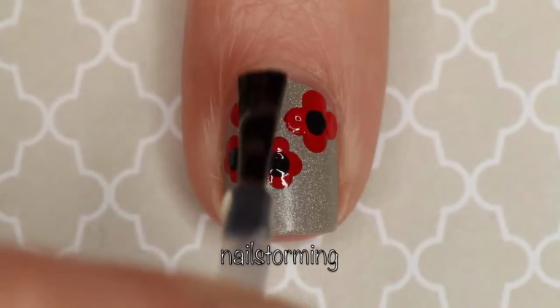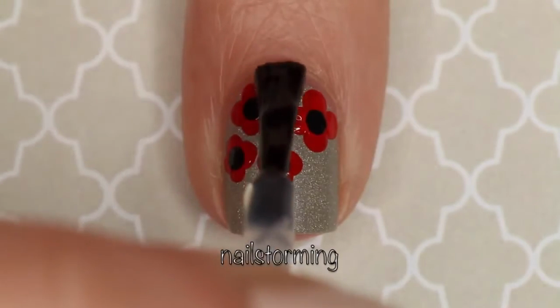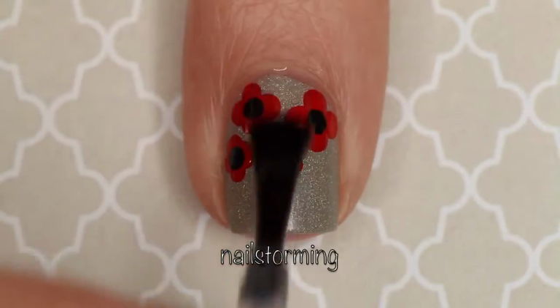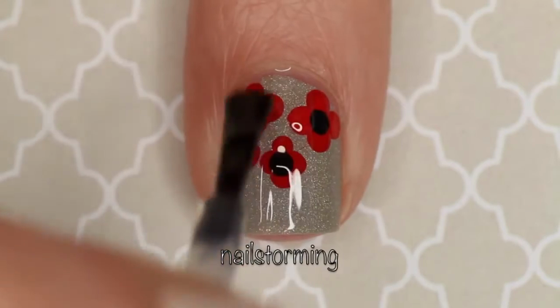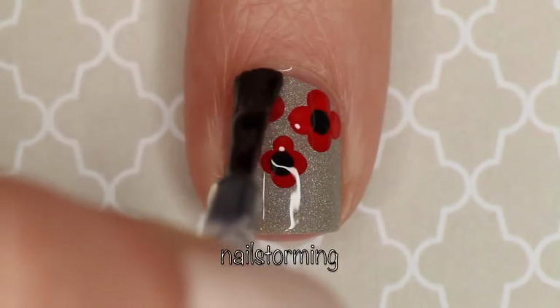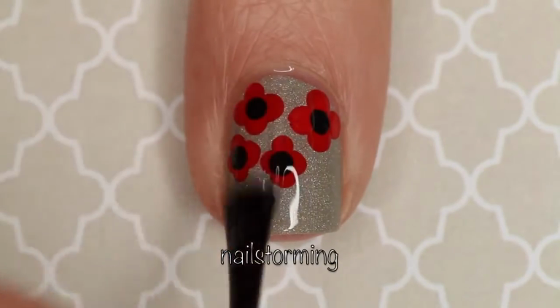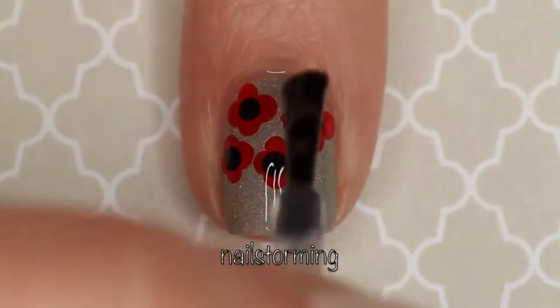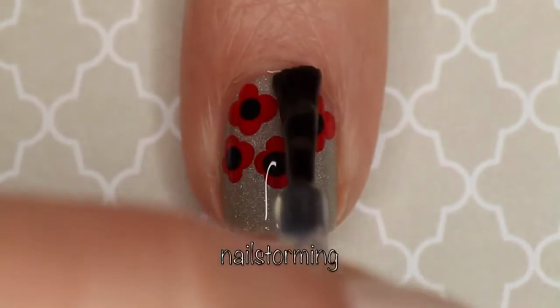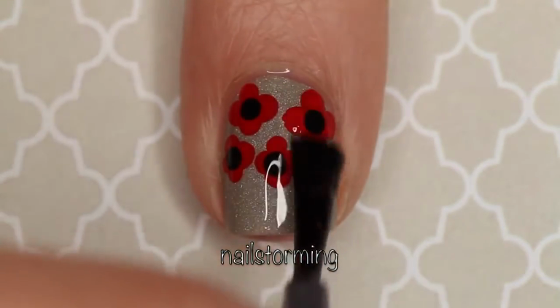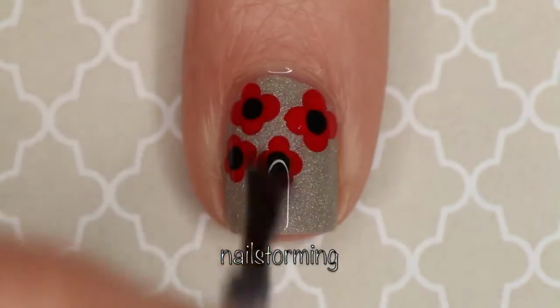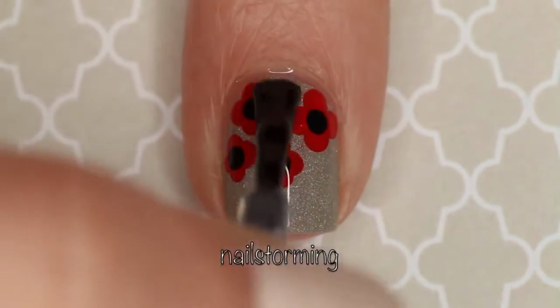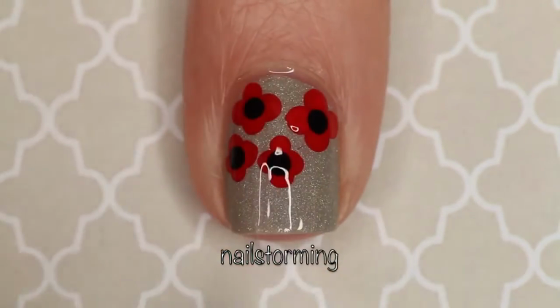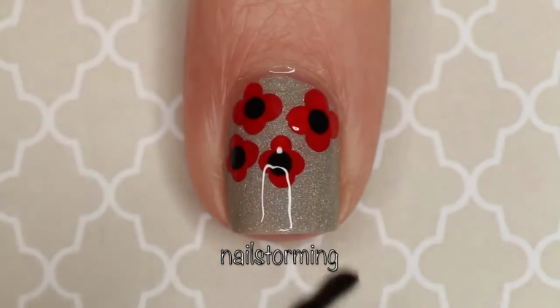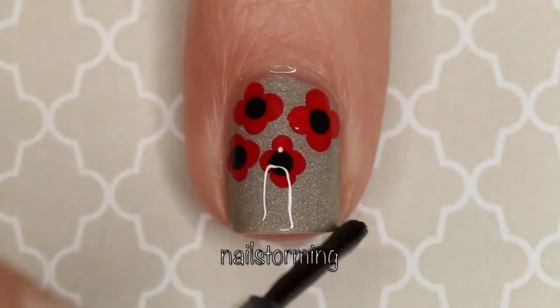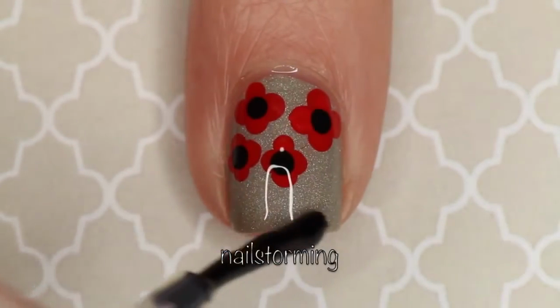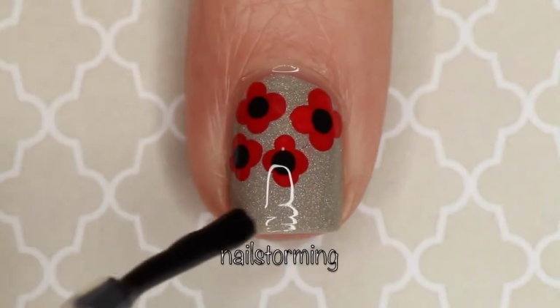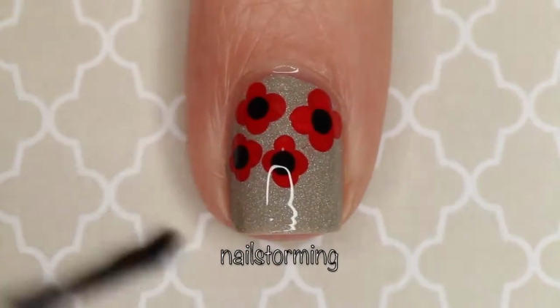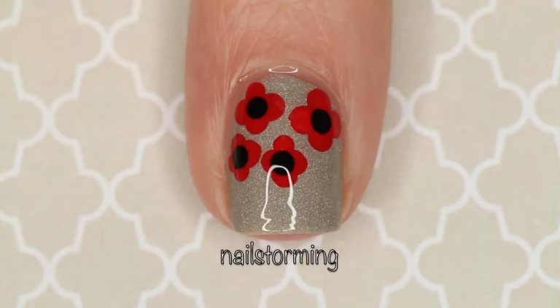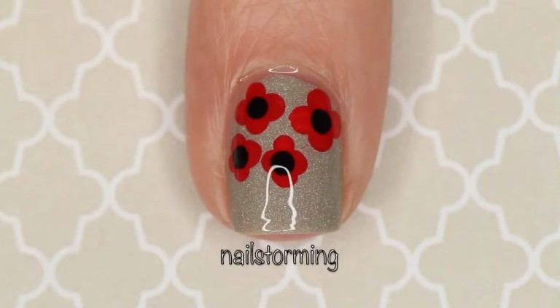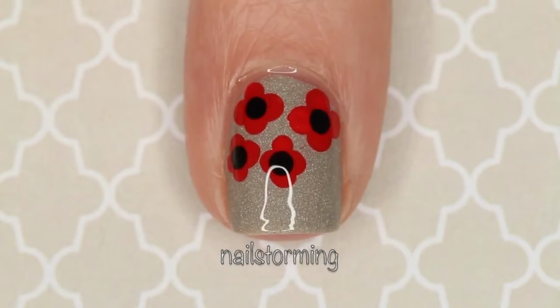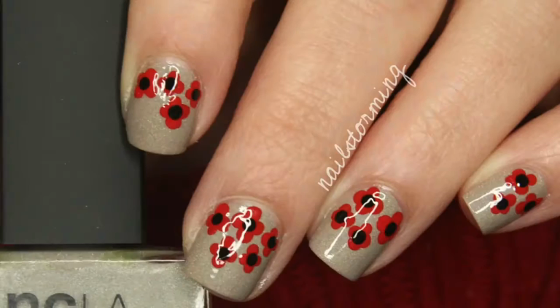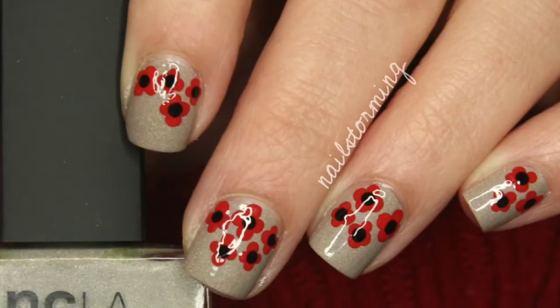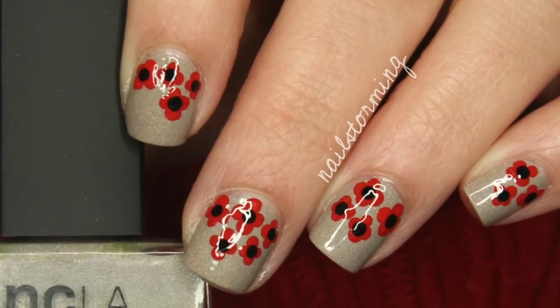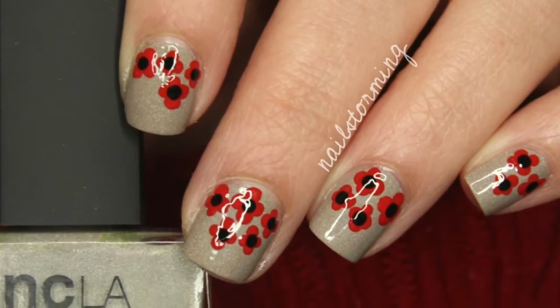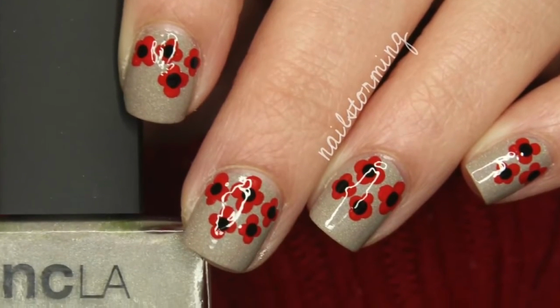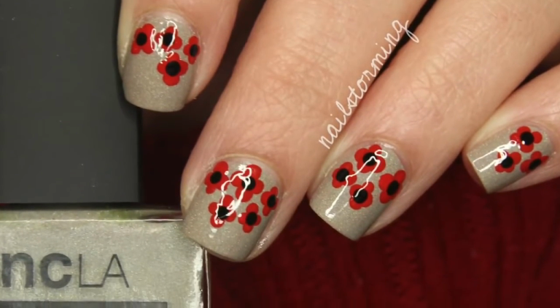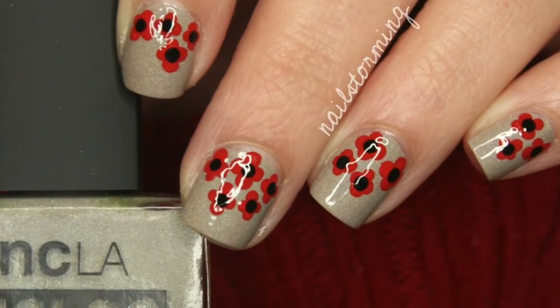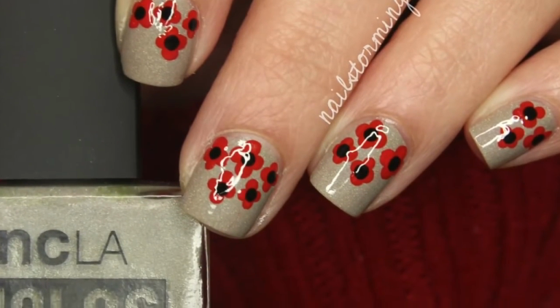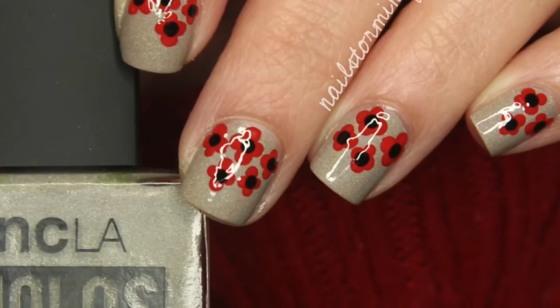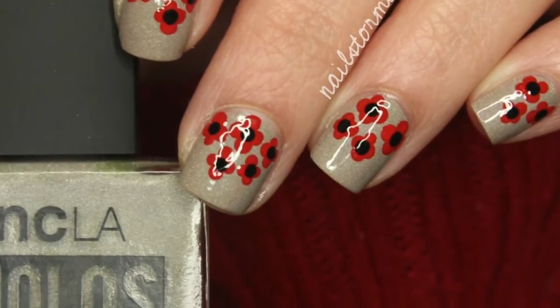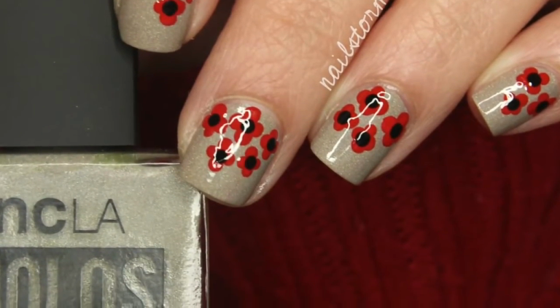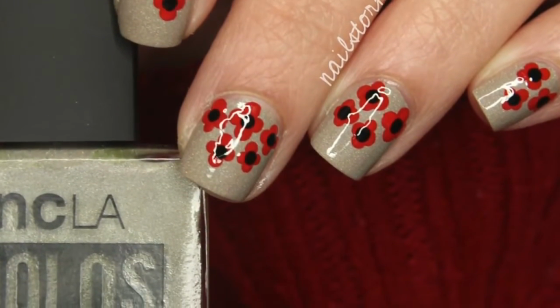As always, wait a few minutes for everything to dry and then seal in your design with a quick dry top coat — I'm using HK Girl by Glisten and Glow. If you recreate this look, please tag Nailstorming Inspired on Instagram so I can see.